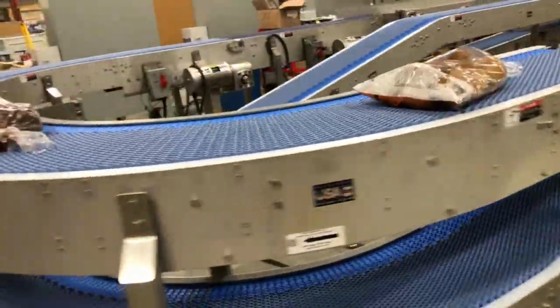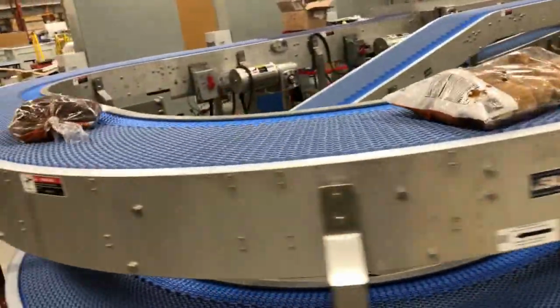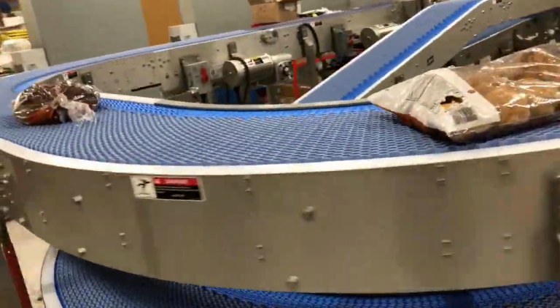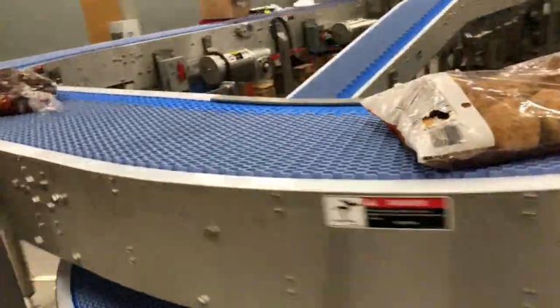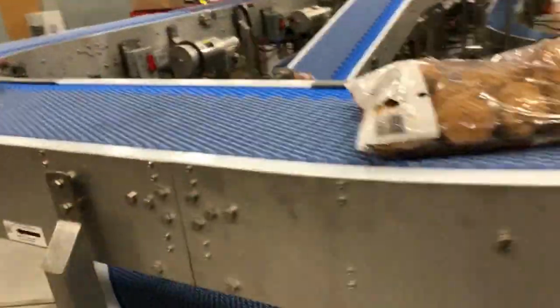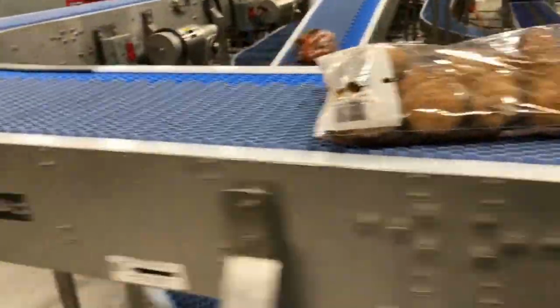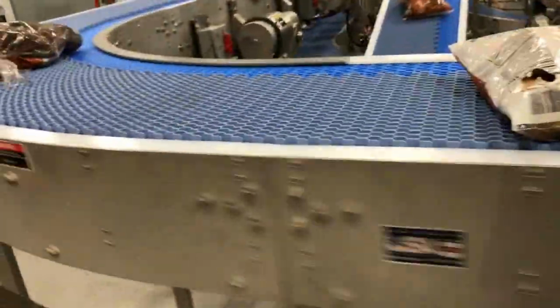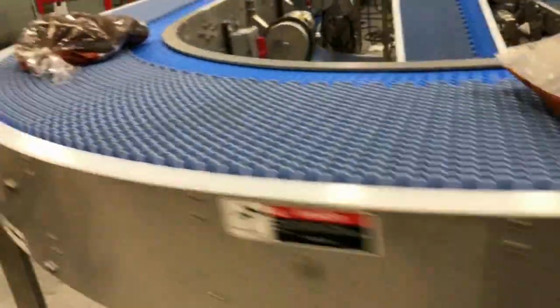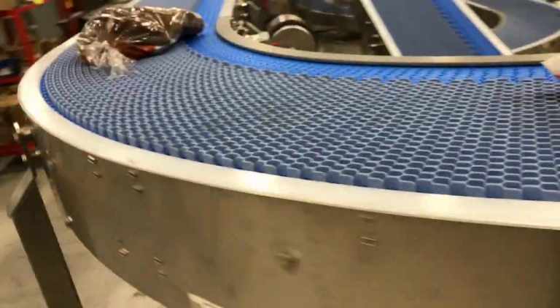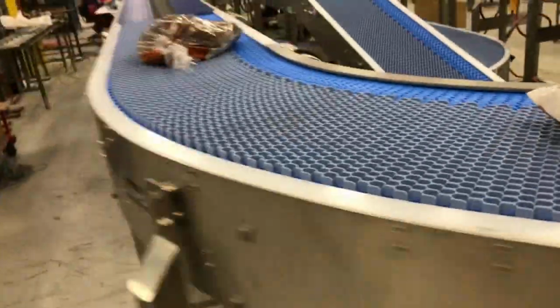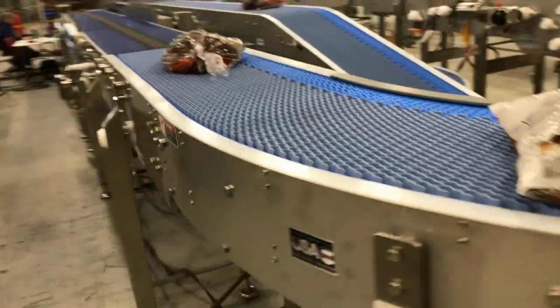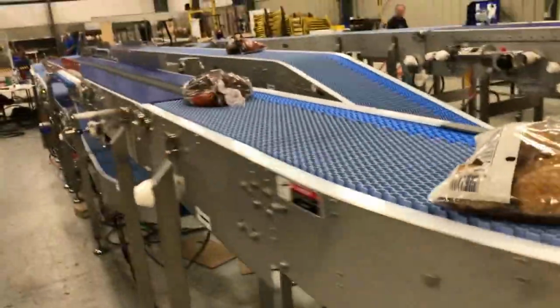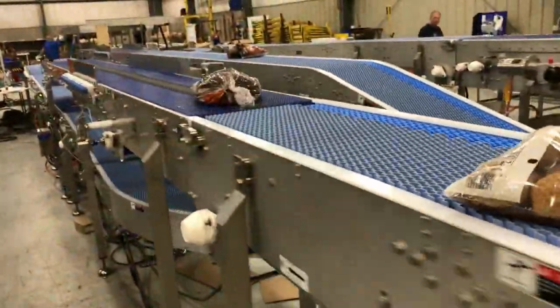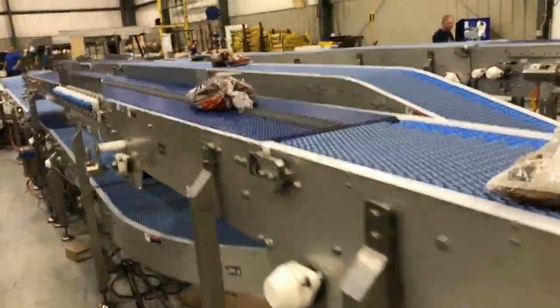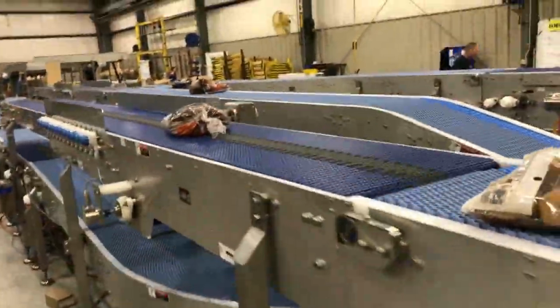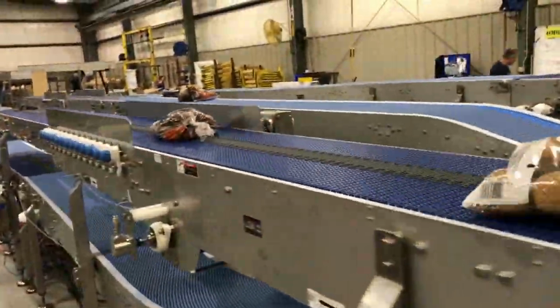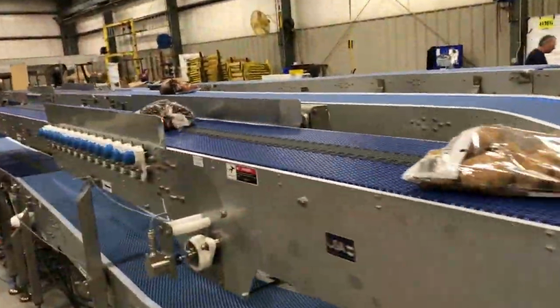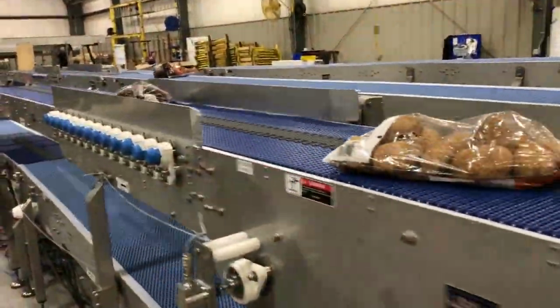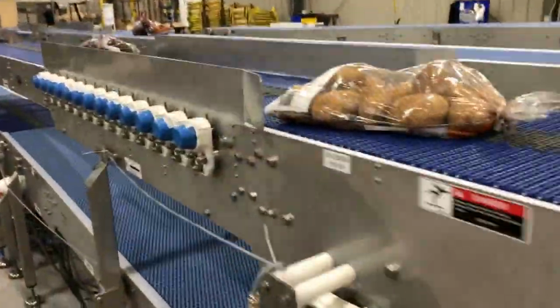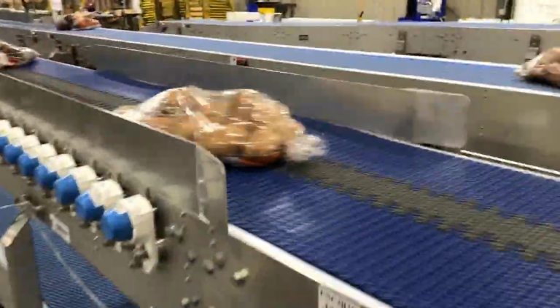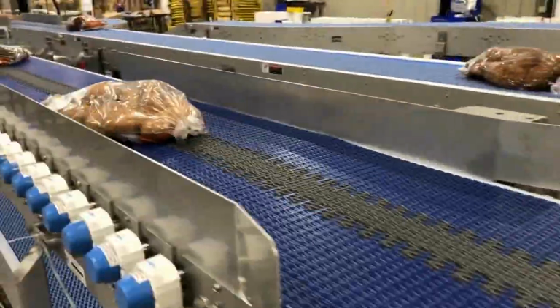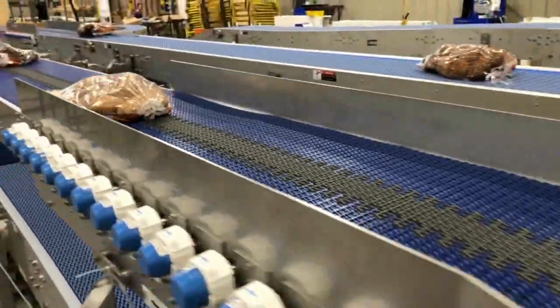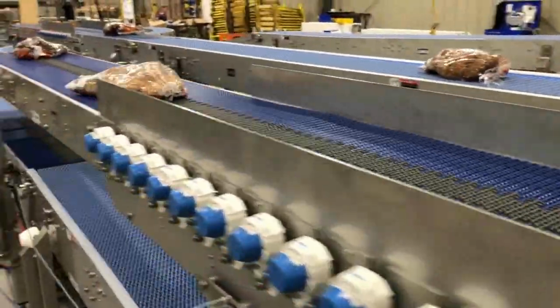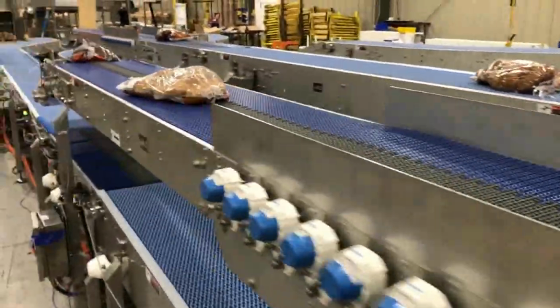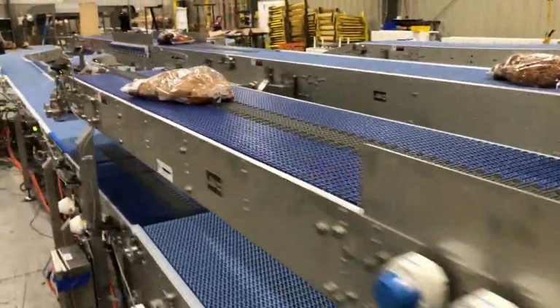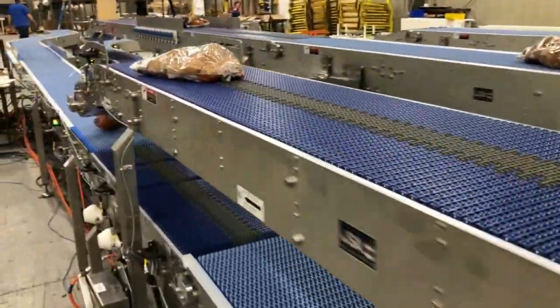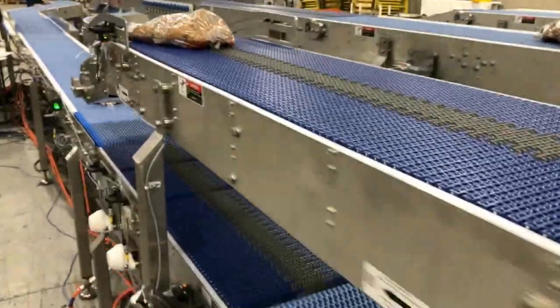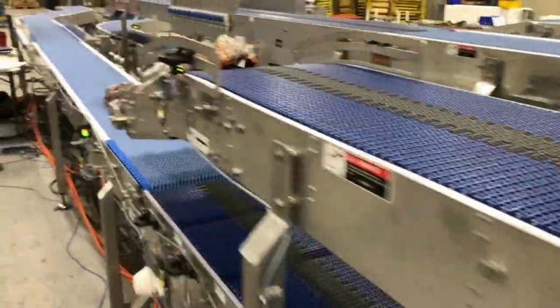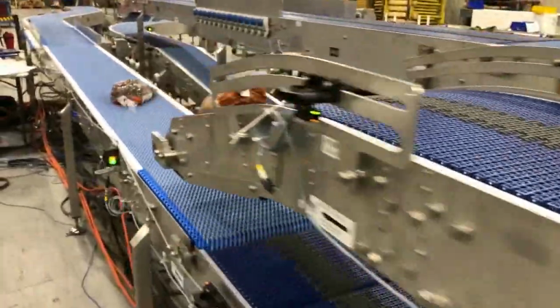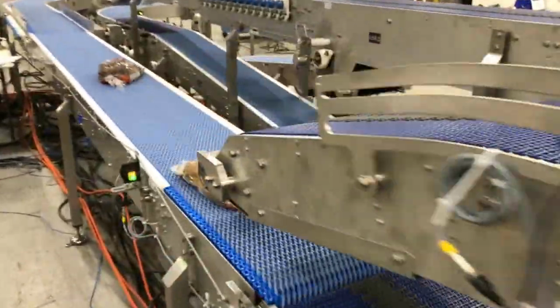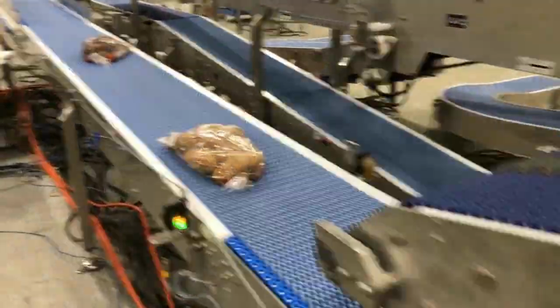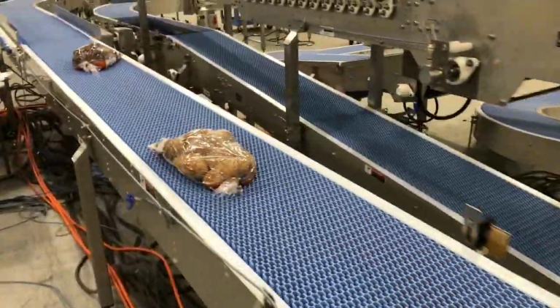No matter how many lines, how many levels, starts, or stops, we'll combine your products to a precision merge that meets or exceeds your project requirements.